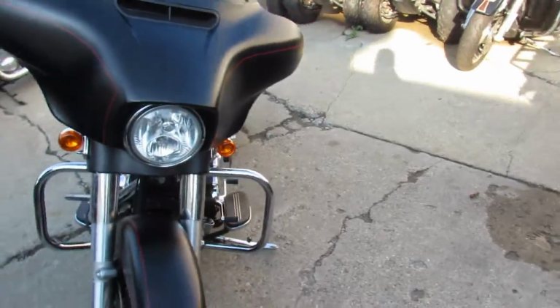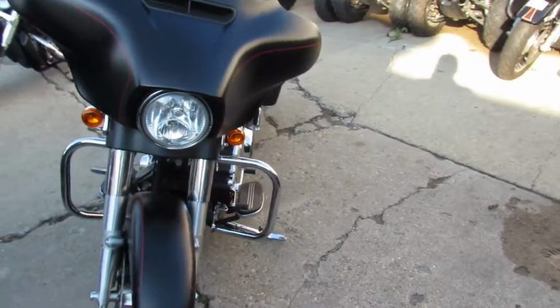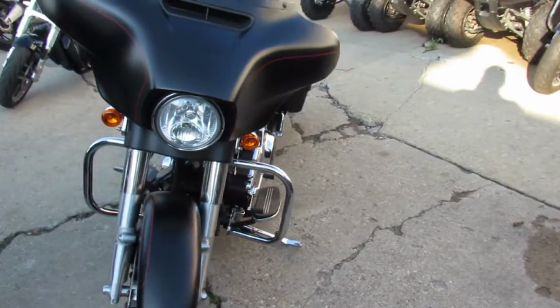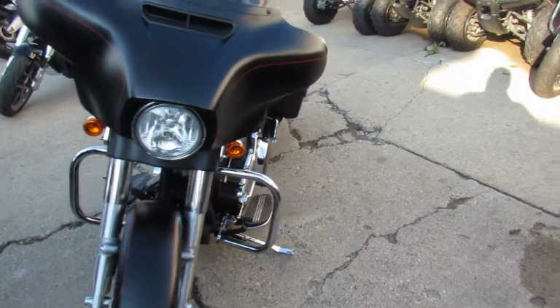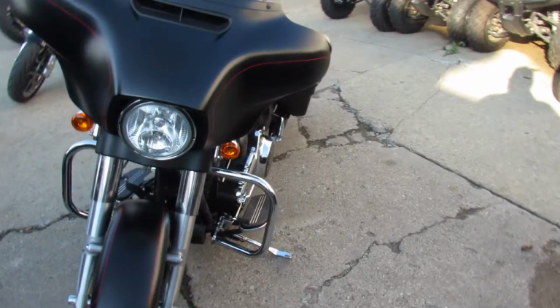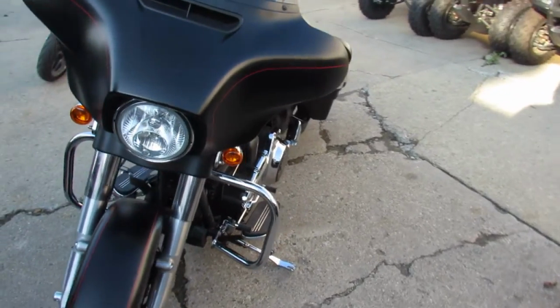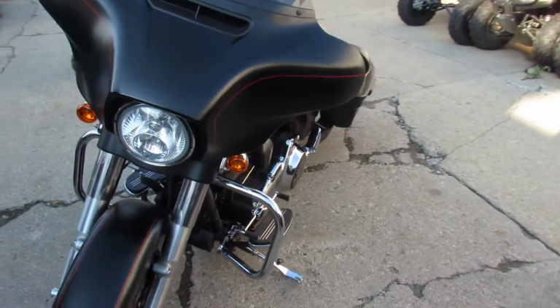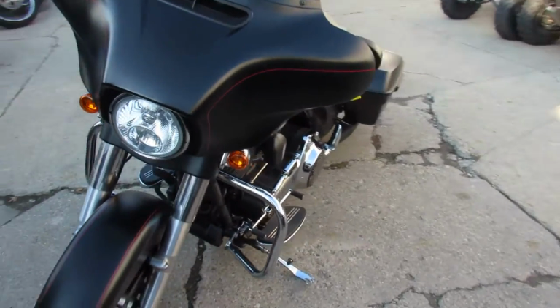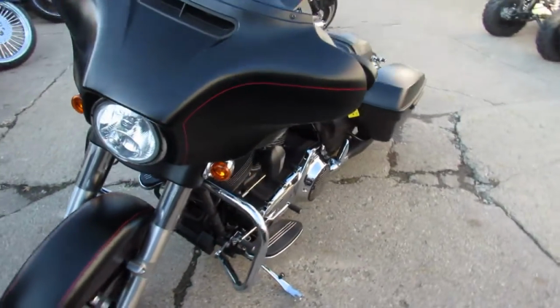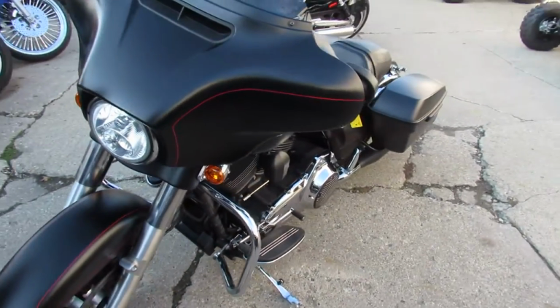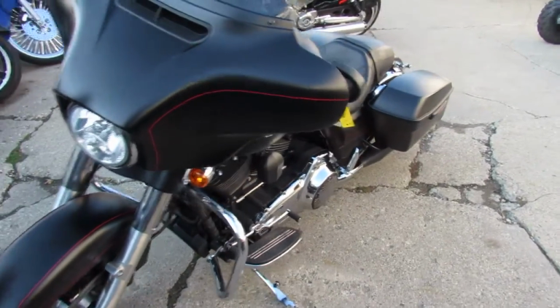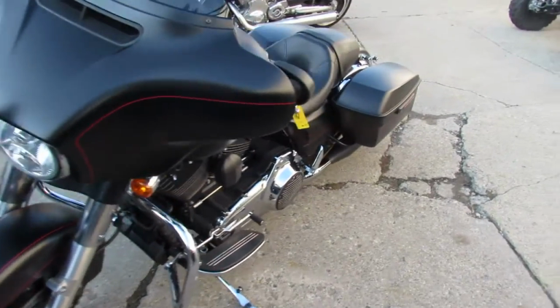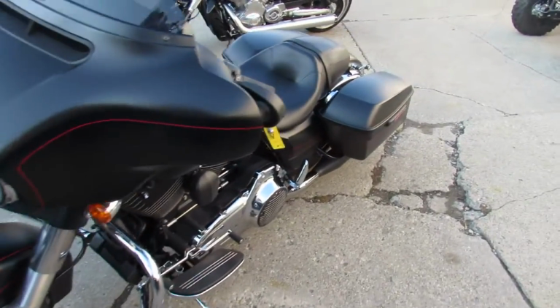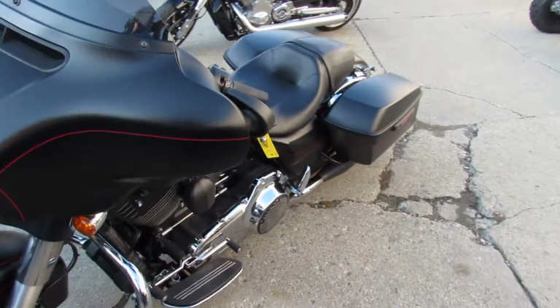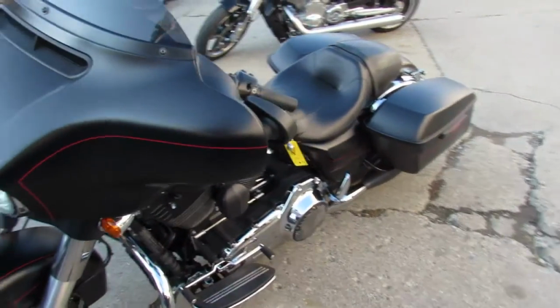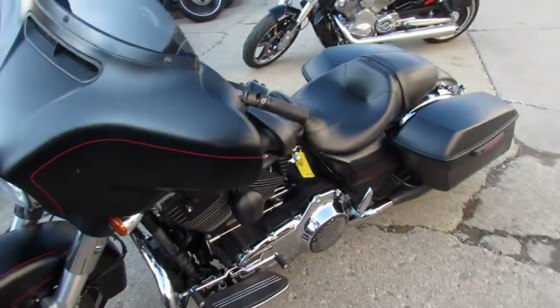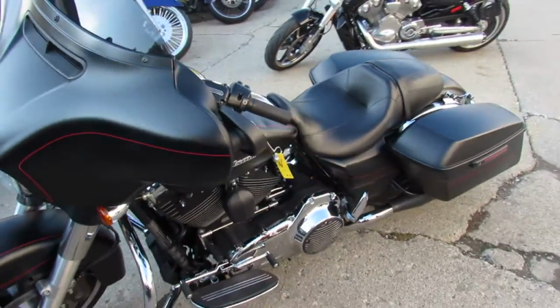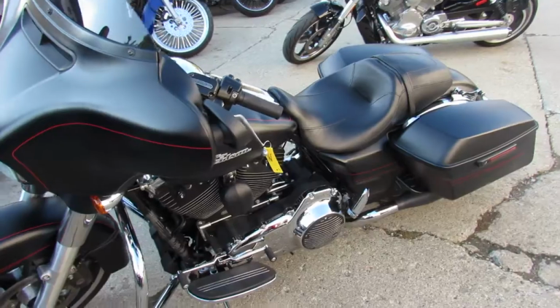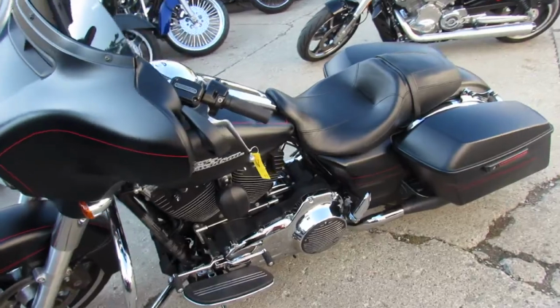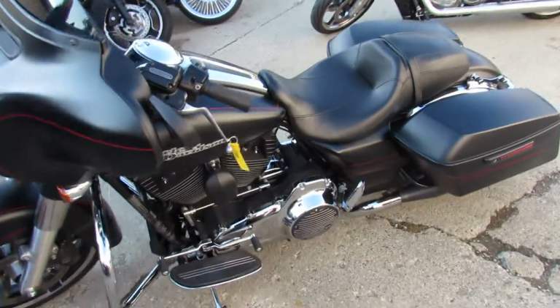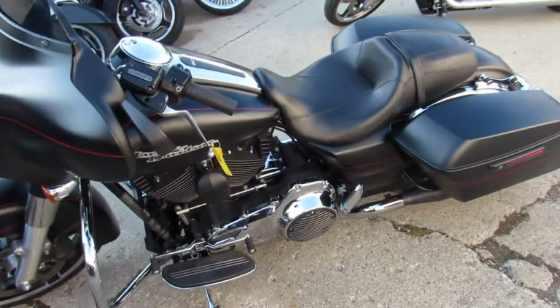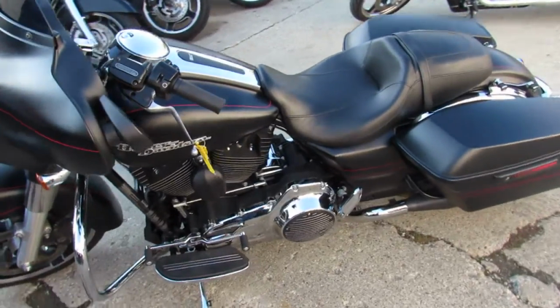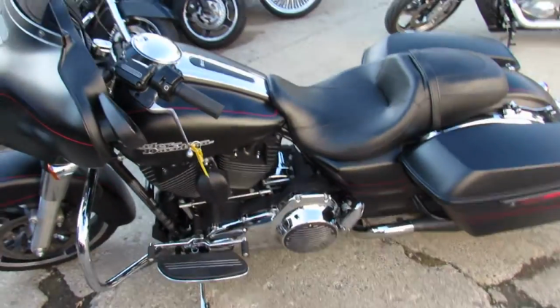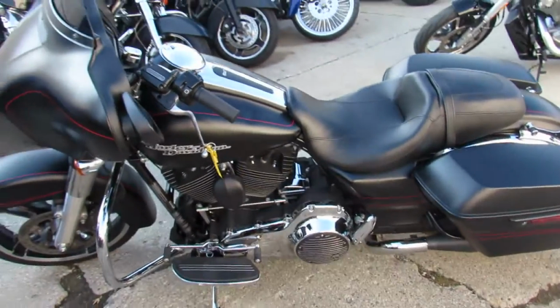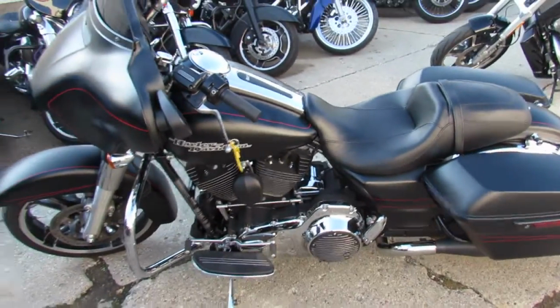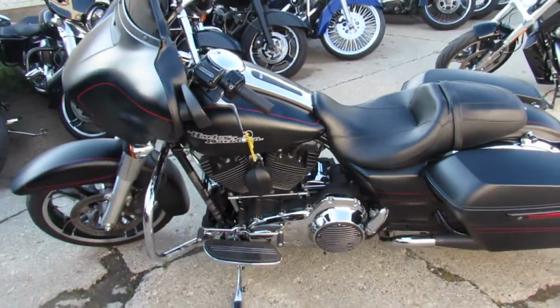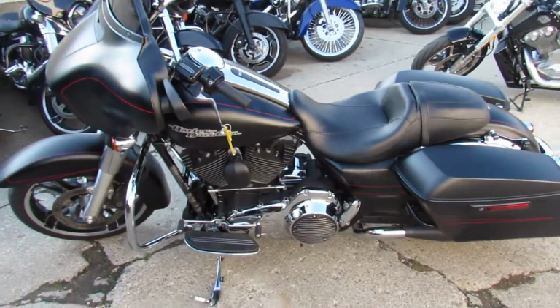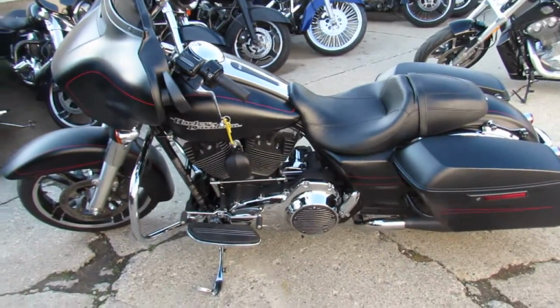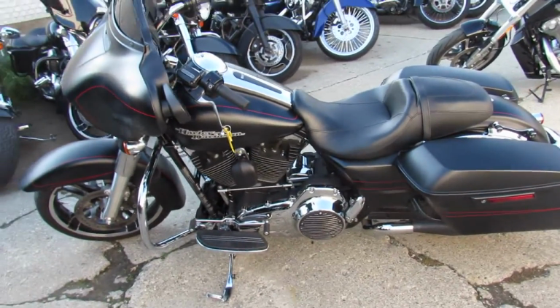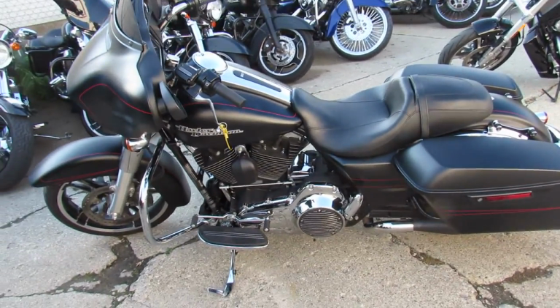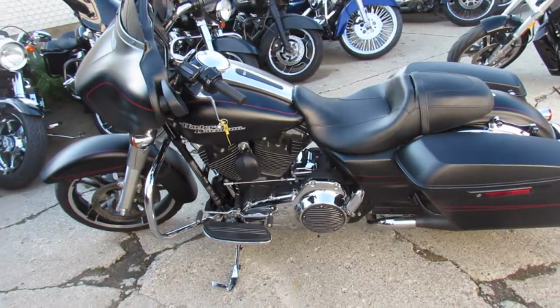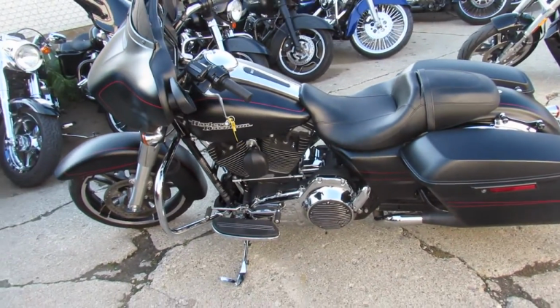We got guaranteed financing, we got leasing programs, out of state financing, and your trade-ins always welcome here at Approval Power Sports. Give us a call today and you can ride today.